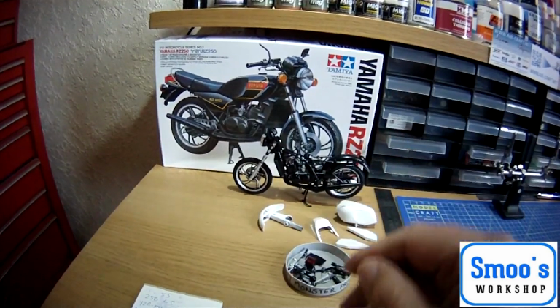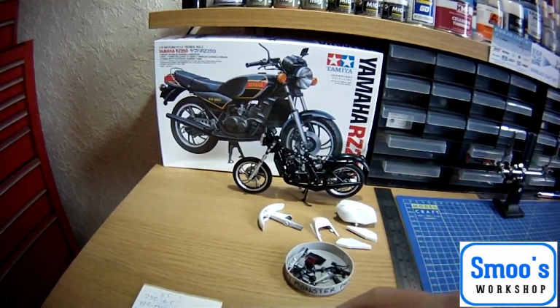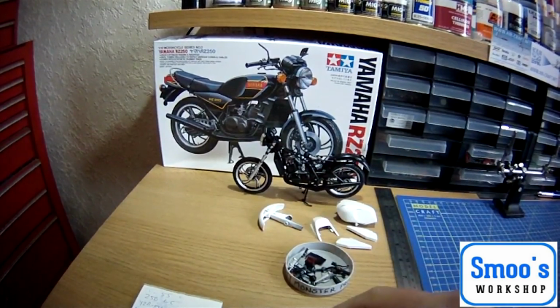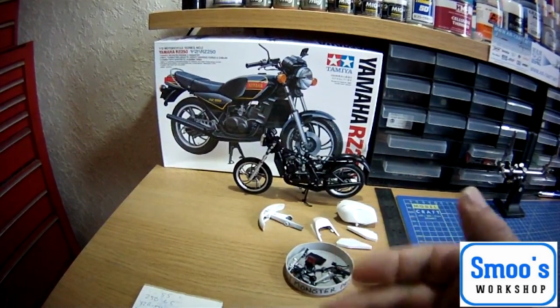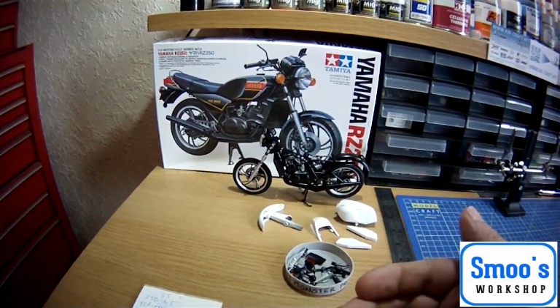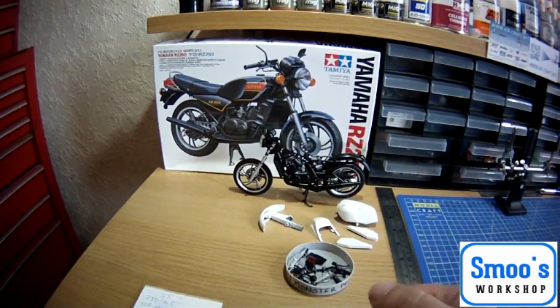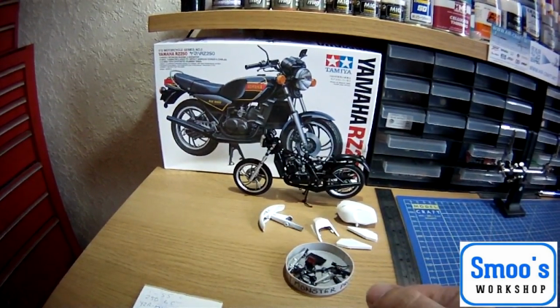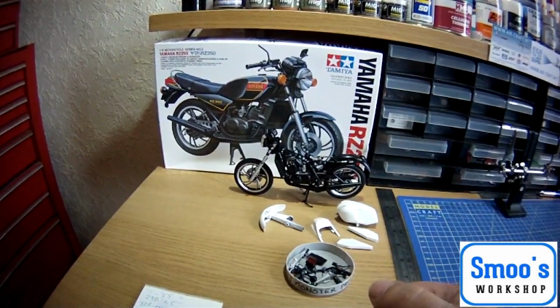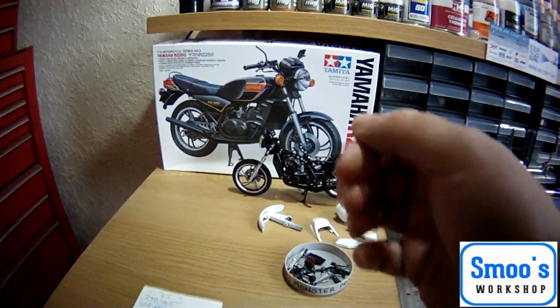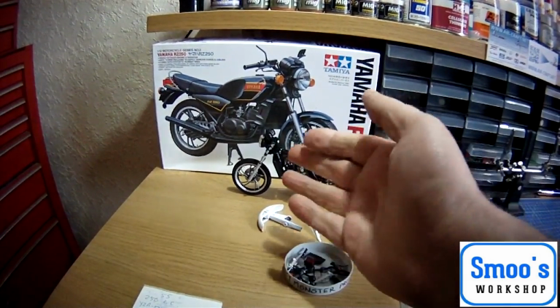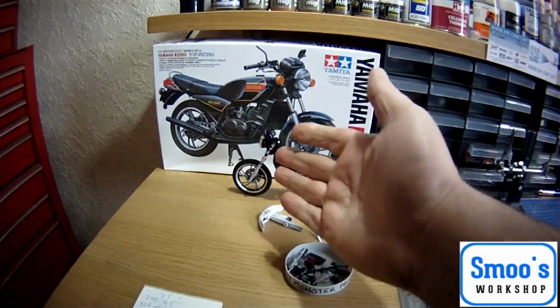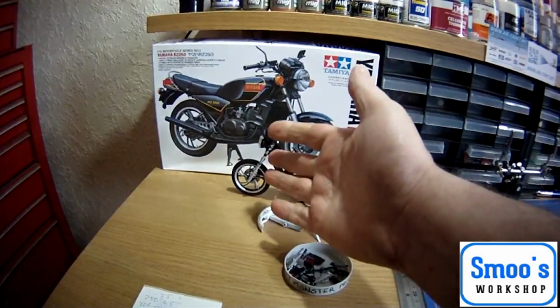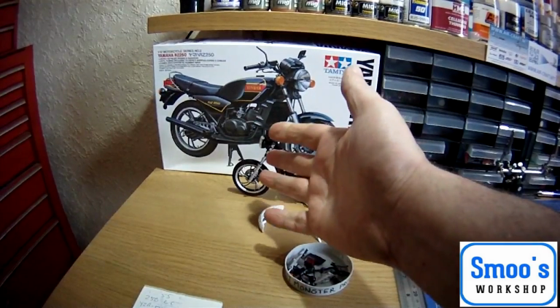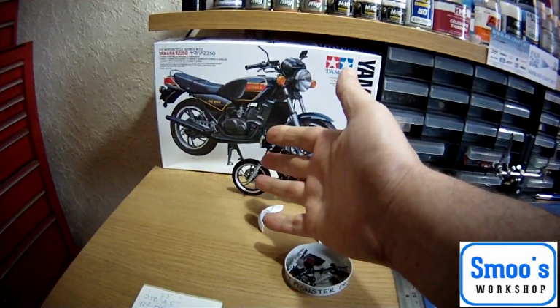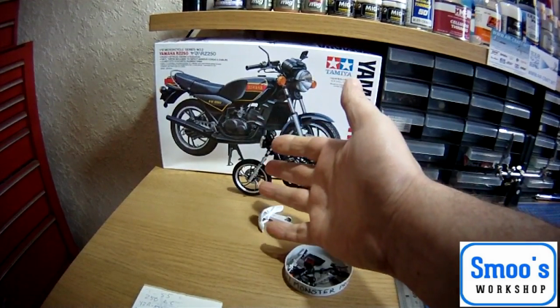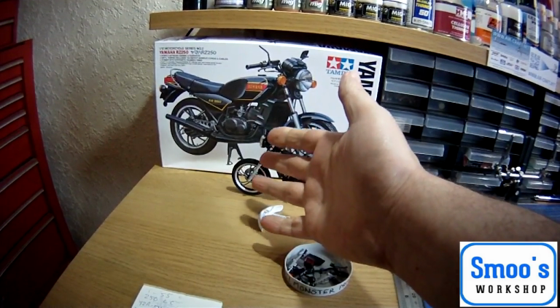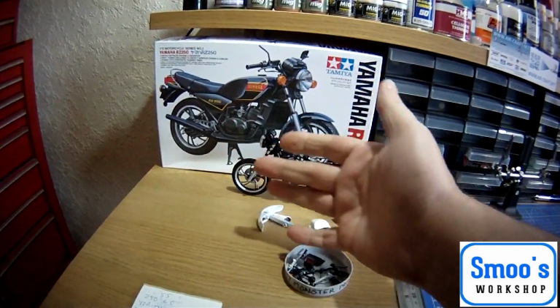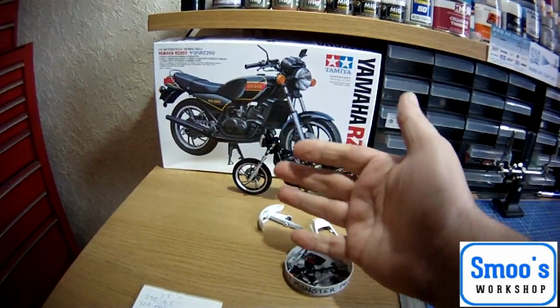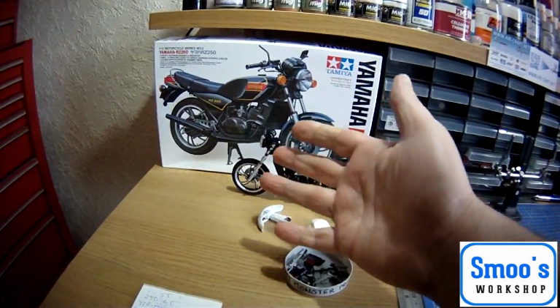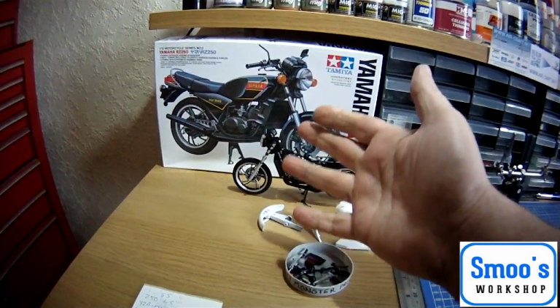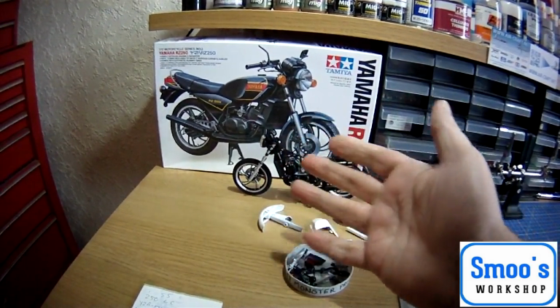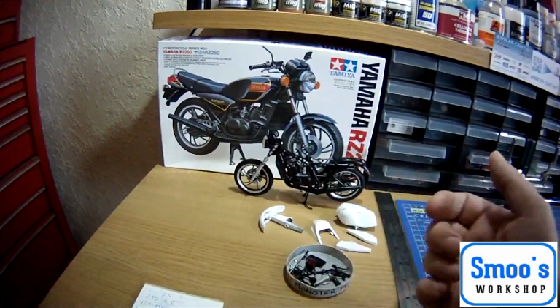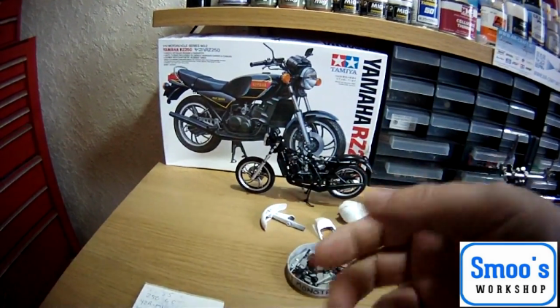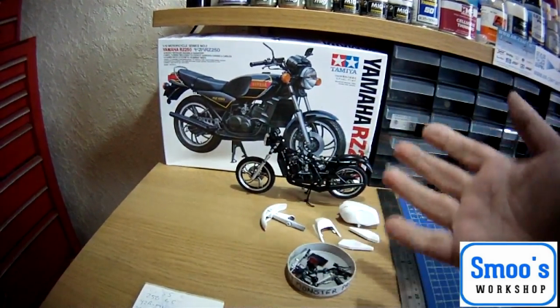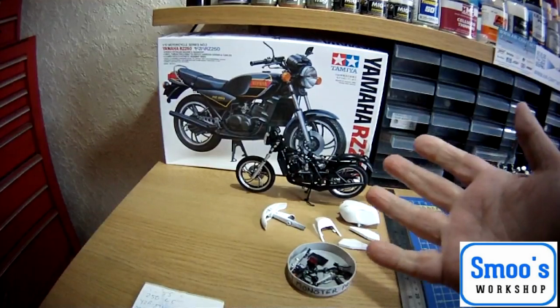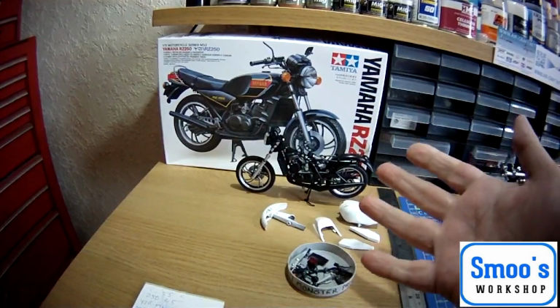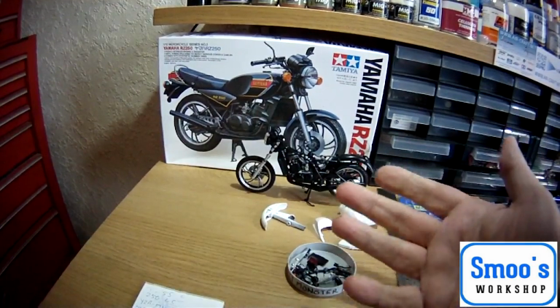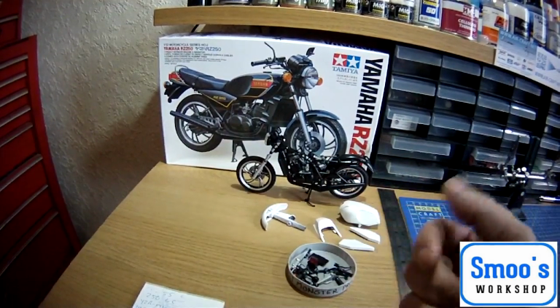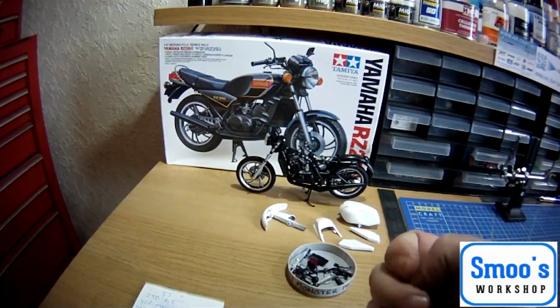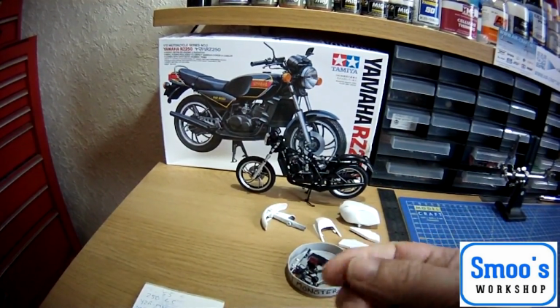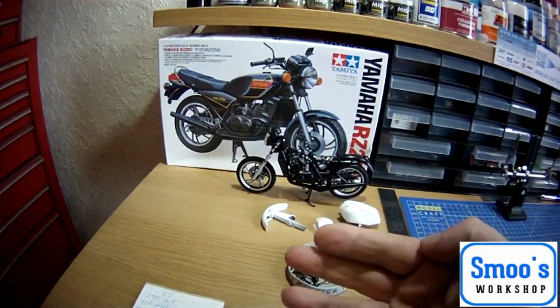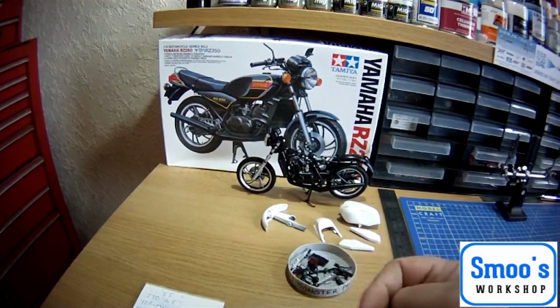The bike's looking lovely to me. I do think there are a couple of things I could possibly retouch on the chrome forks, but I'll go into that later. I'm going to be experimenting with some new metallic paints.